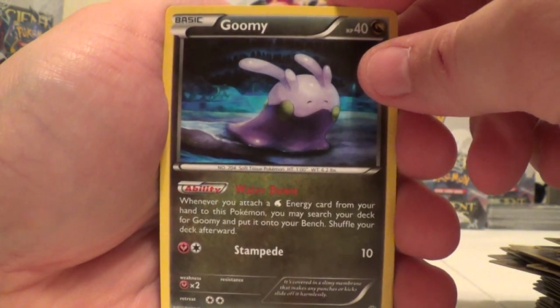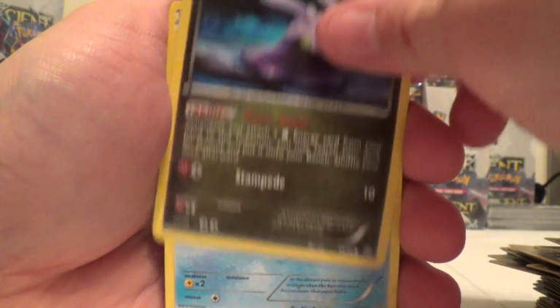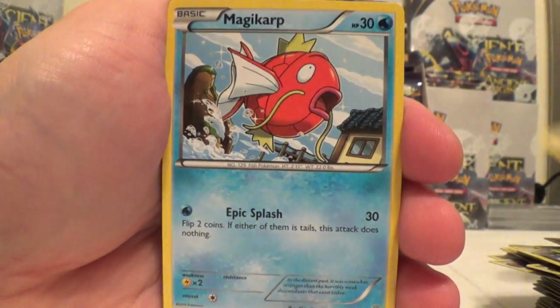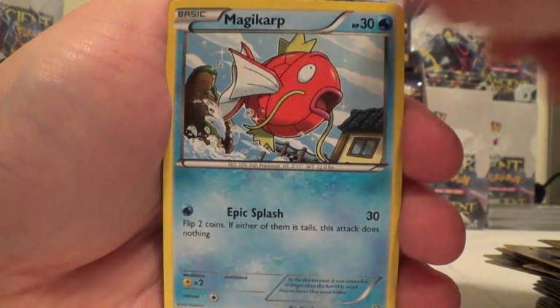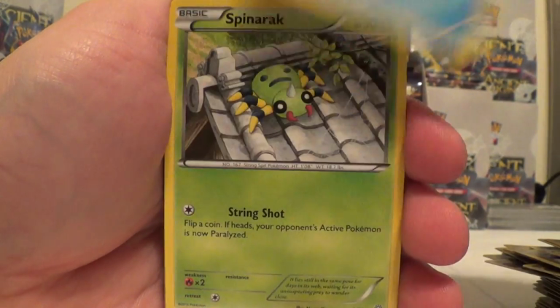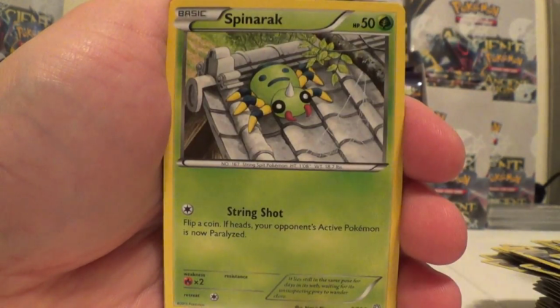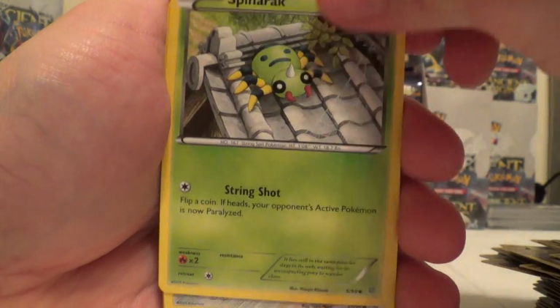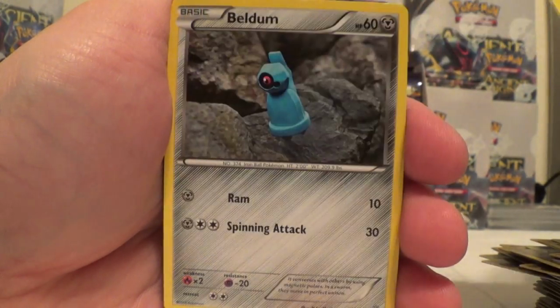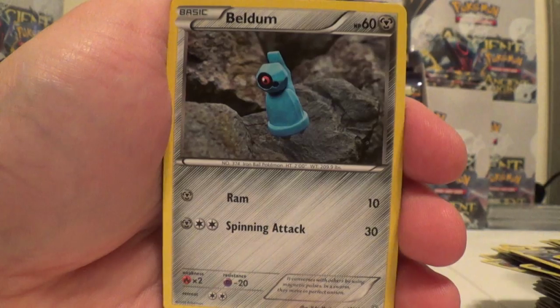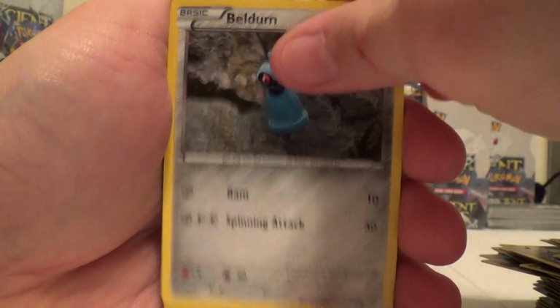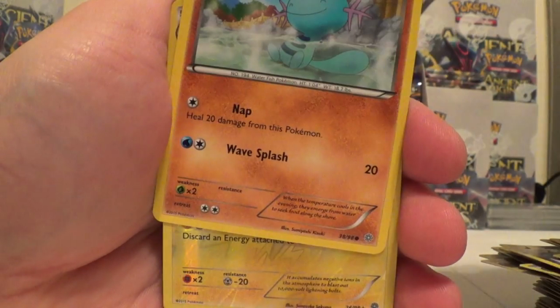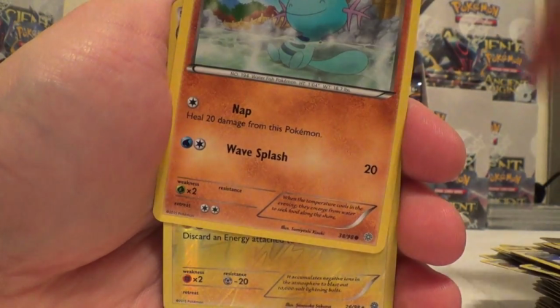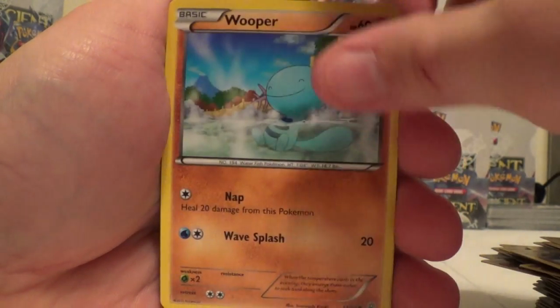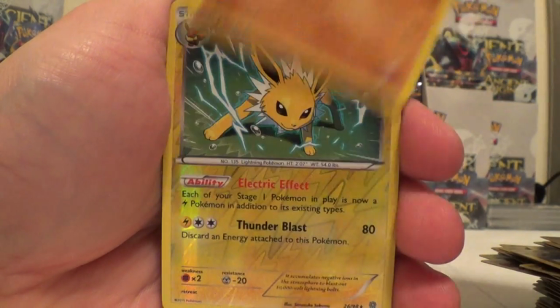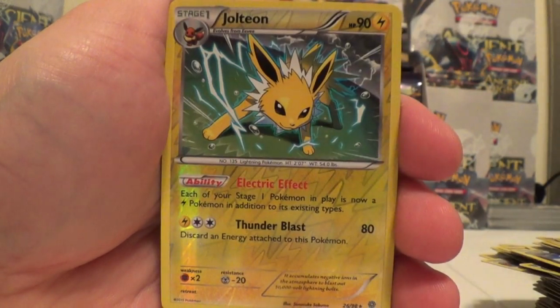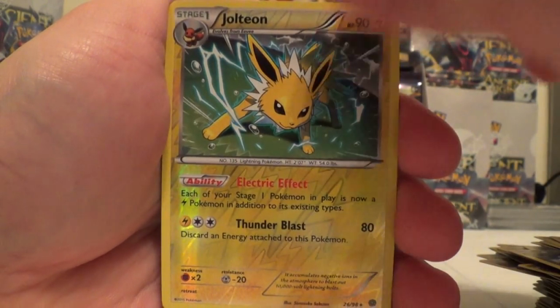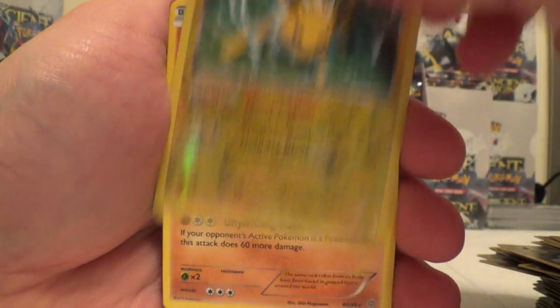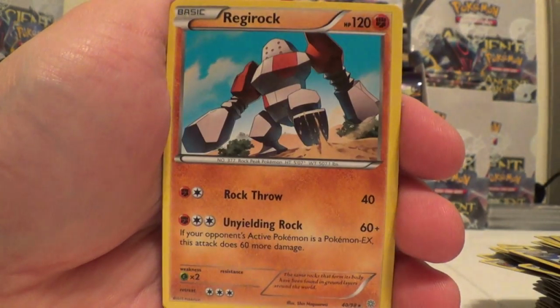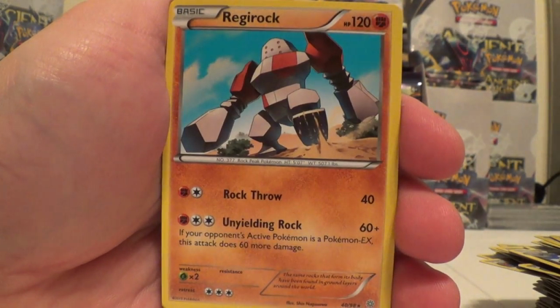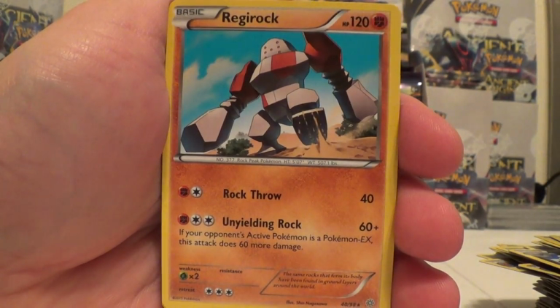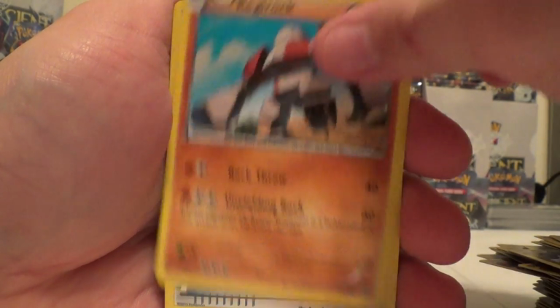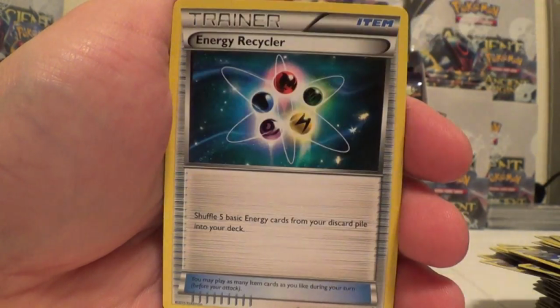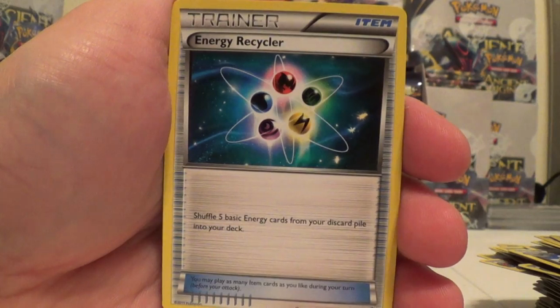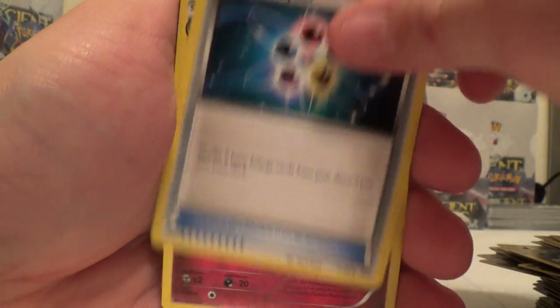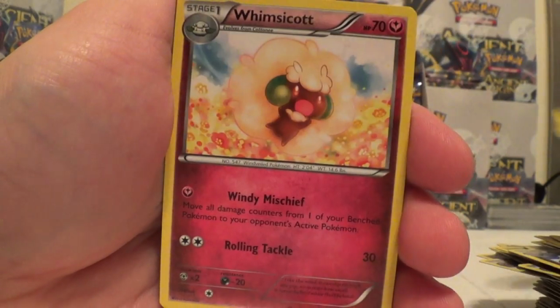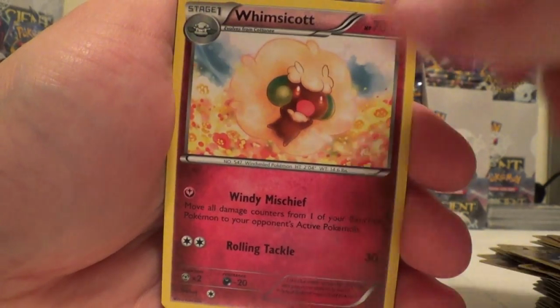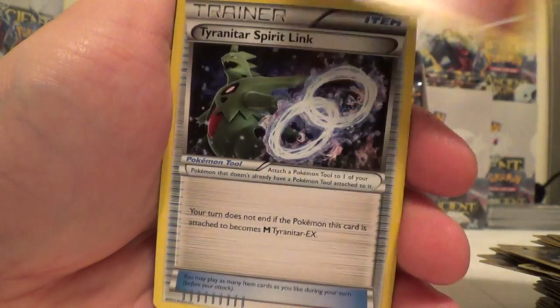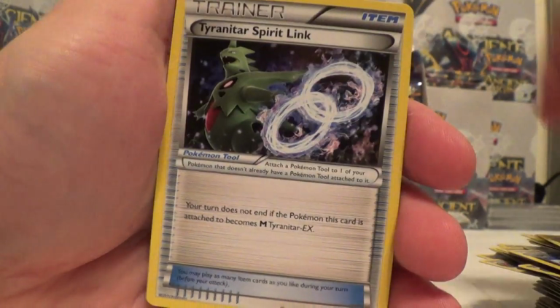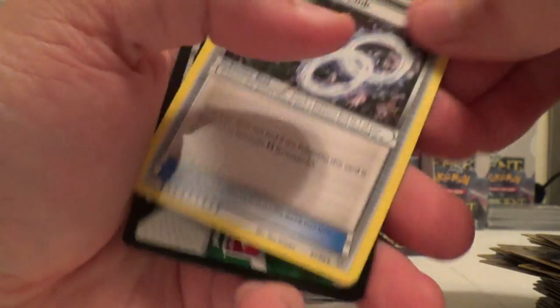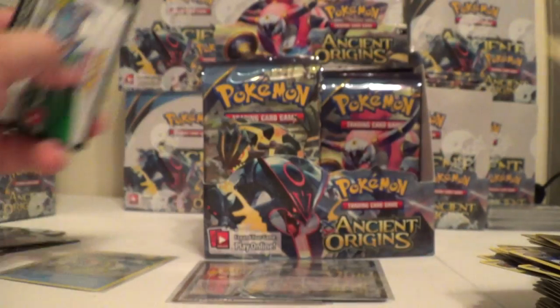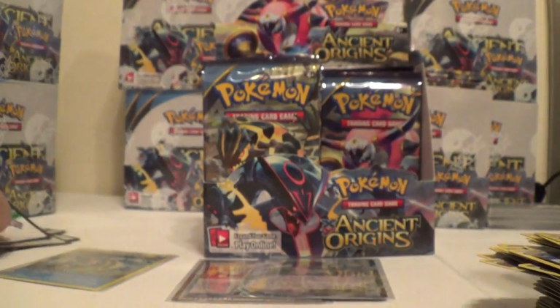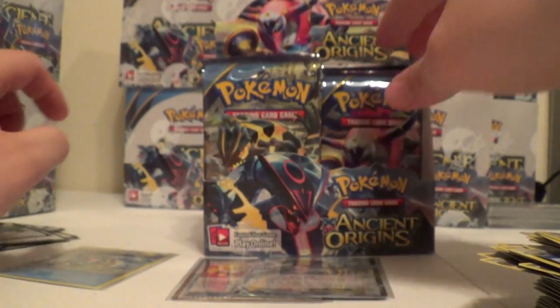Gumi, Magikarp, Spinarak, Beldum, Wooper, Reverse Jolteon, and a Regirock. Energy Recycler, Whimsicott, and Tyranitar Spirit Link.